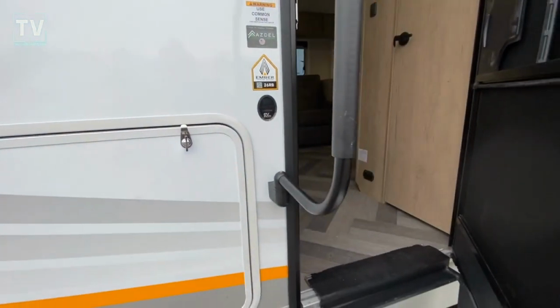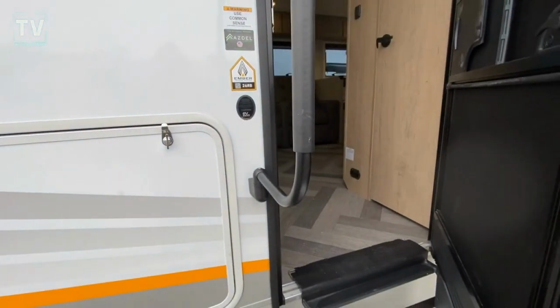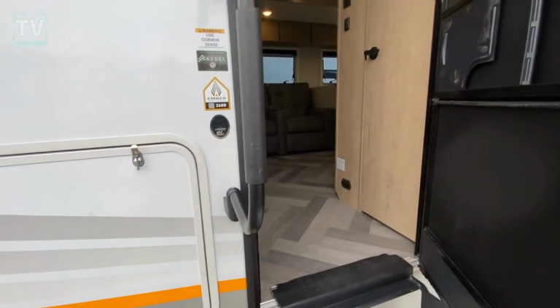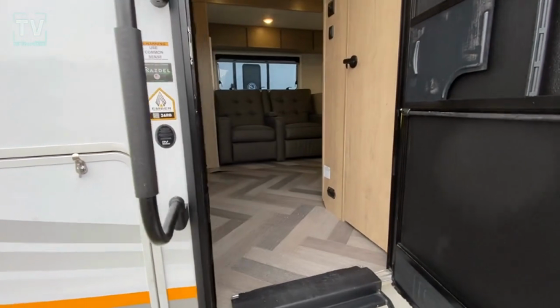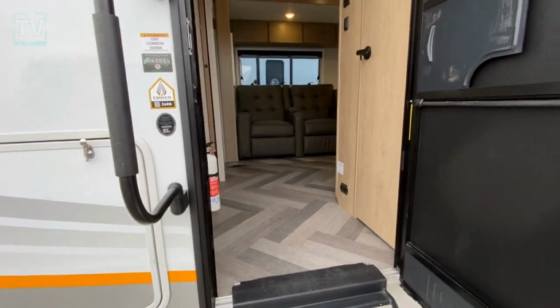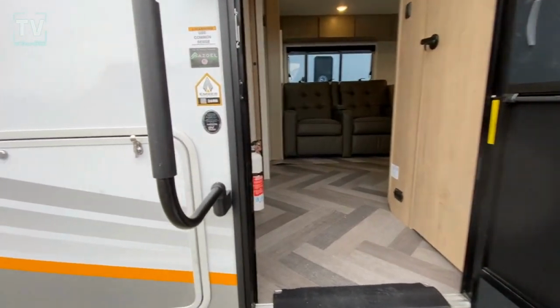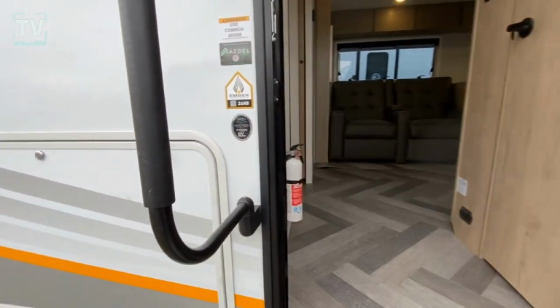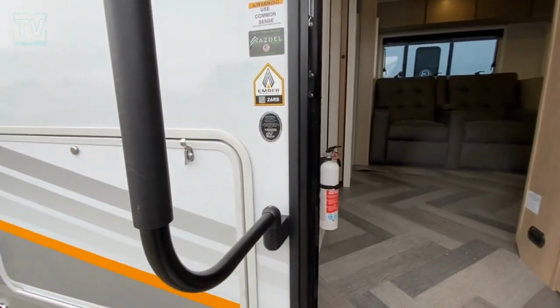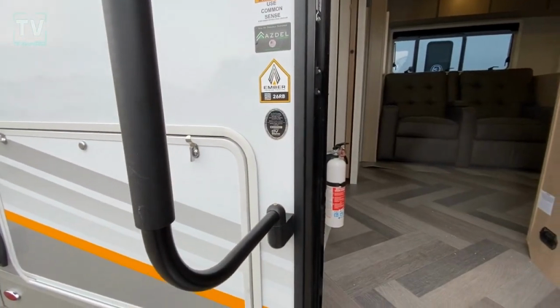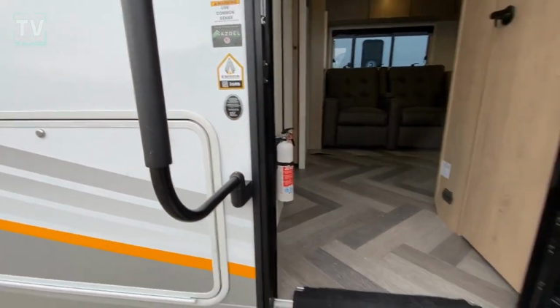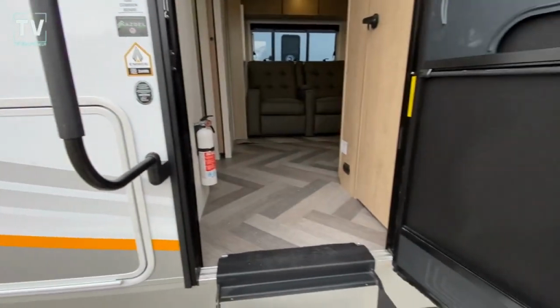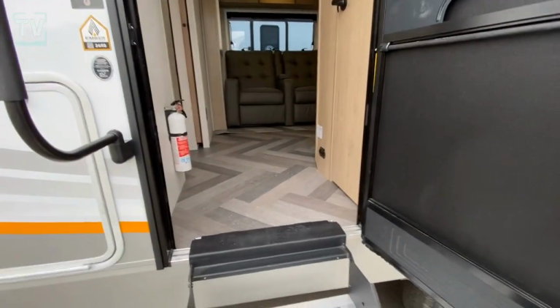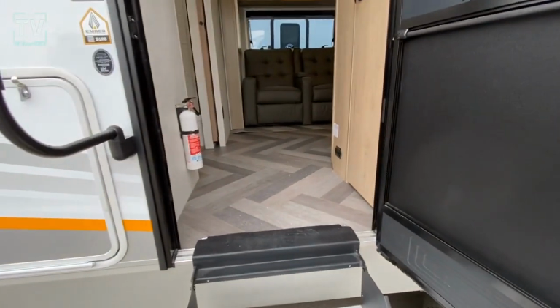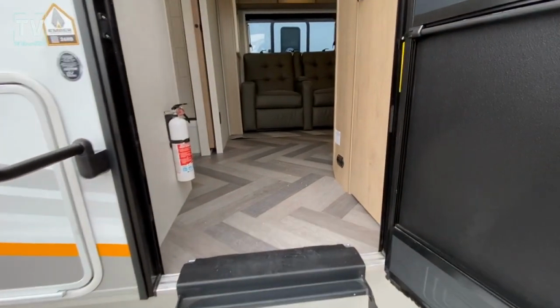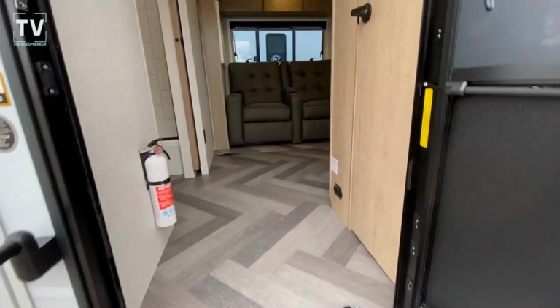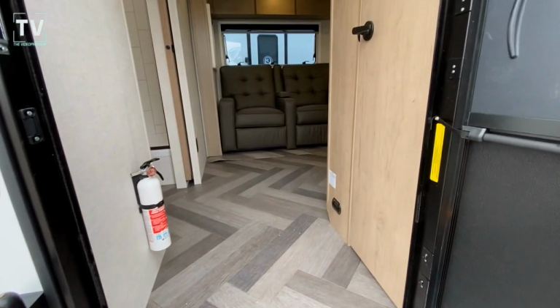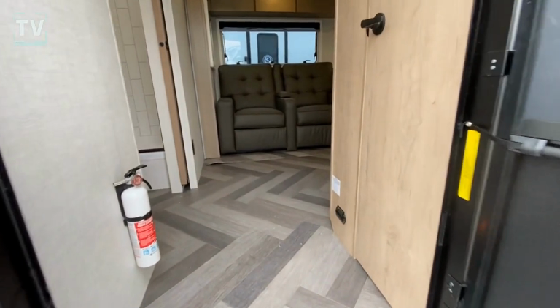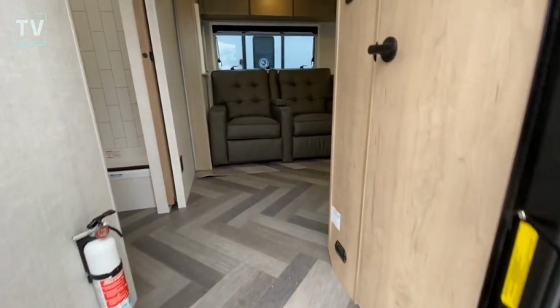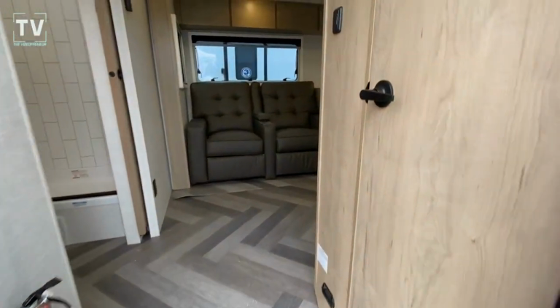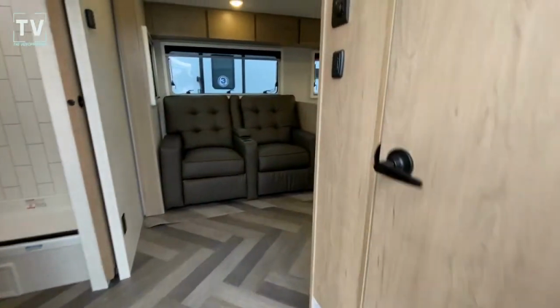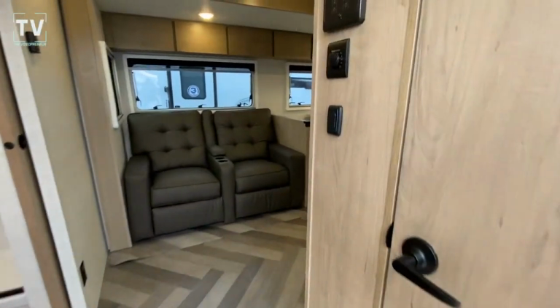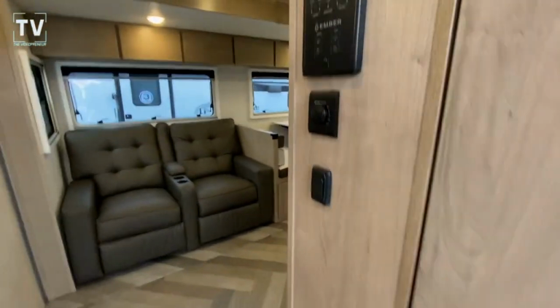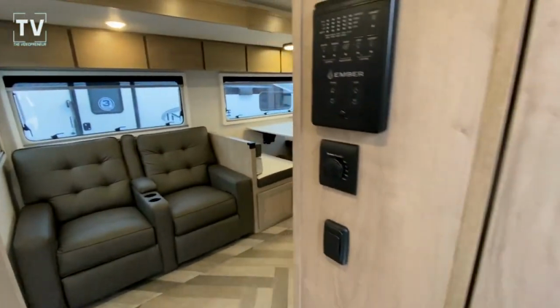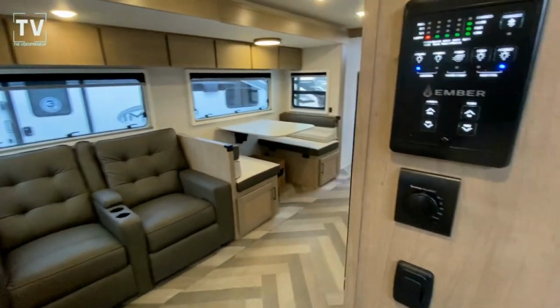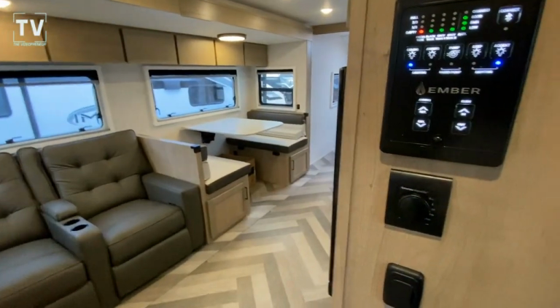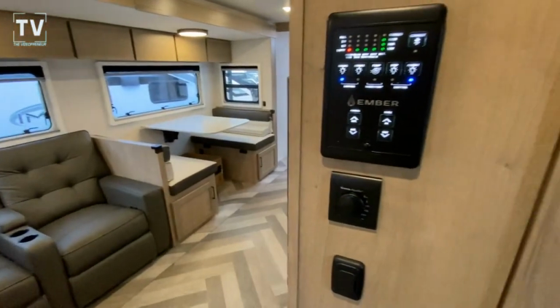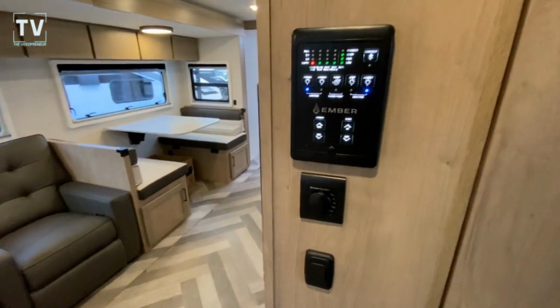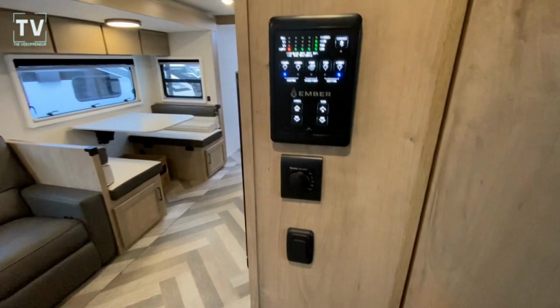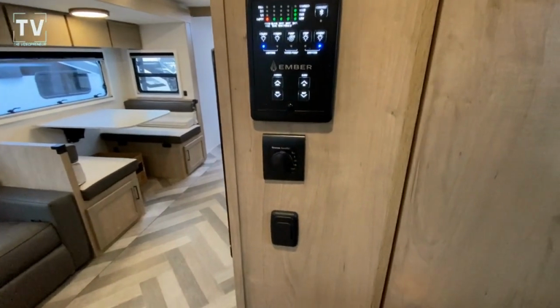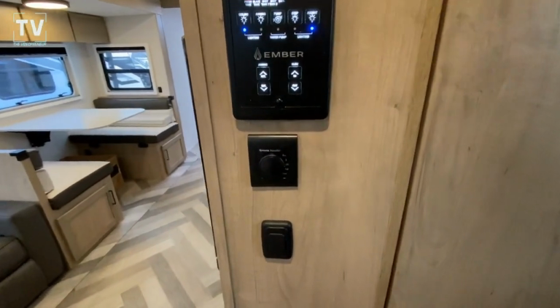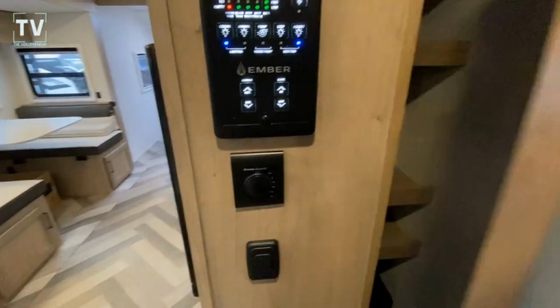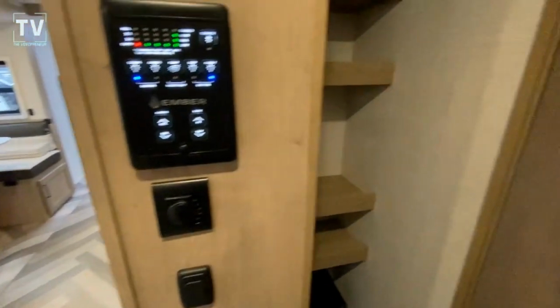Here is the badging — Ember 26RB. Let's get inside where it's out of the wind and a little warmer. It's cold outside. It's cold in here.